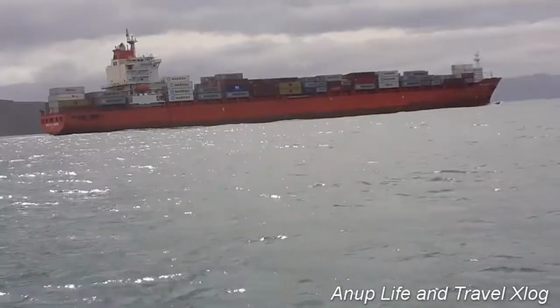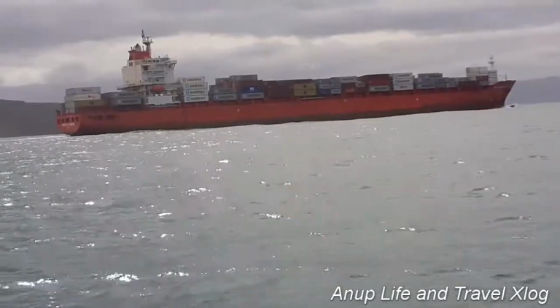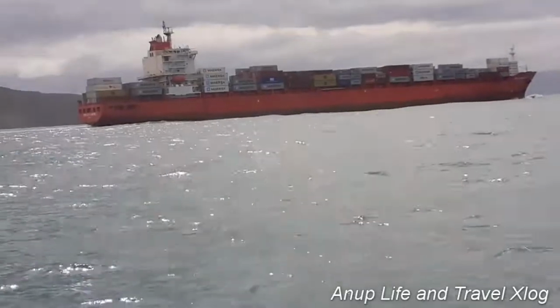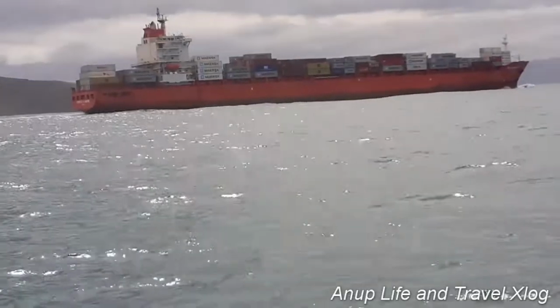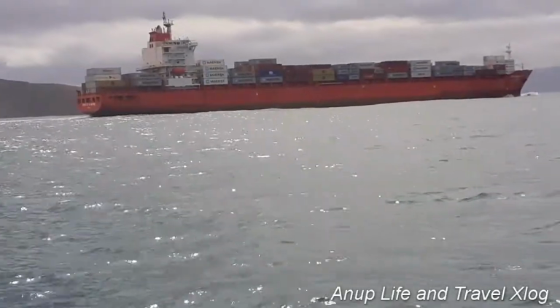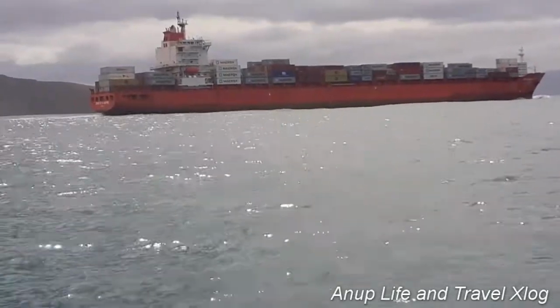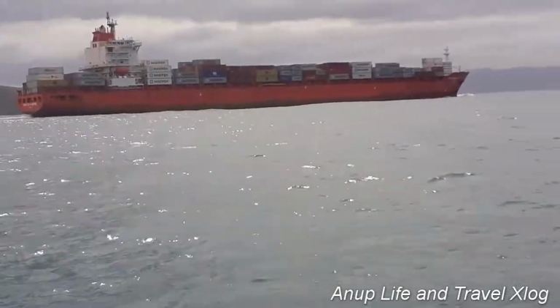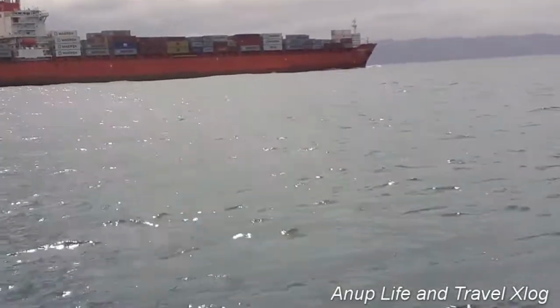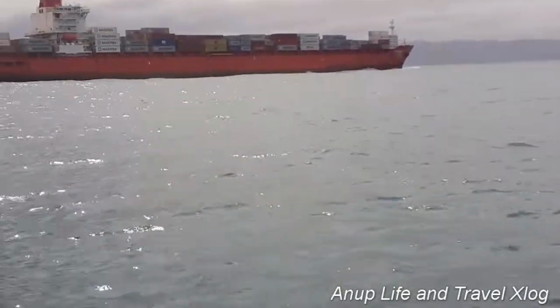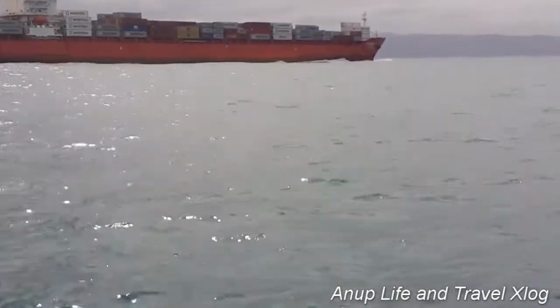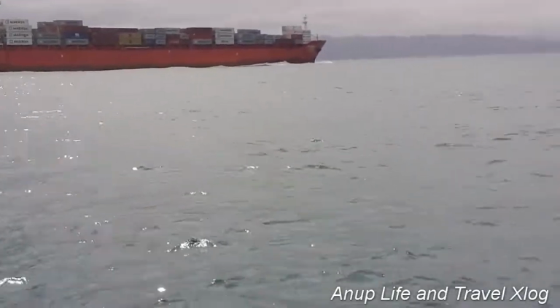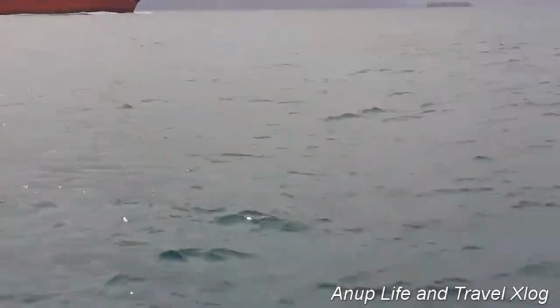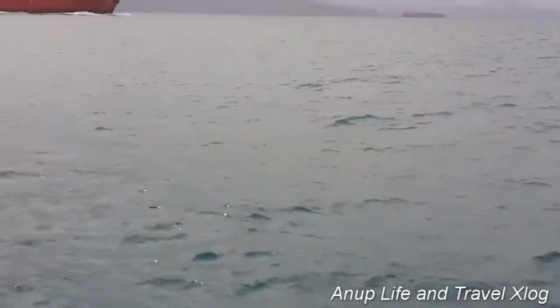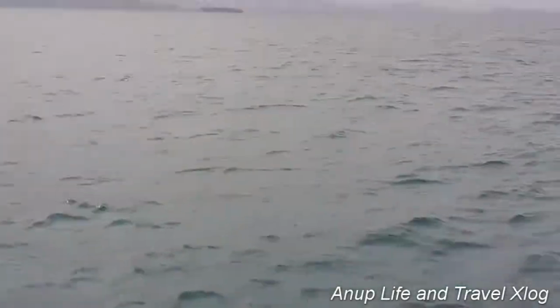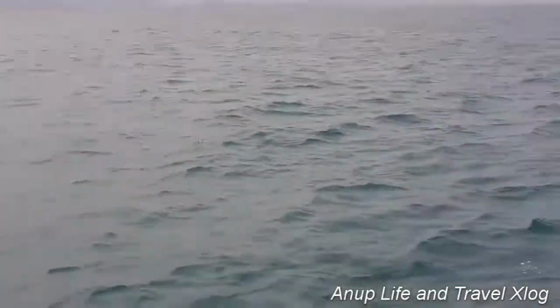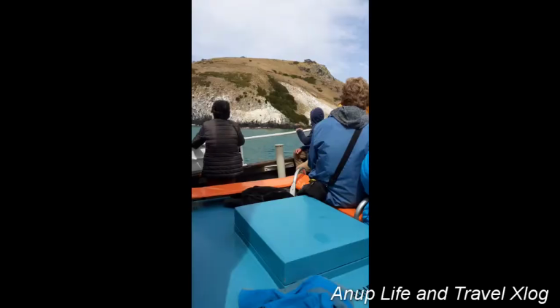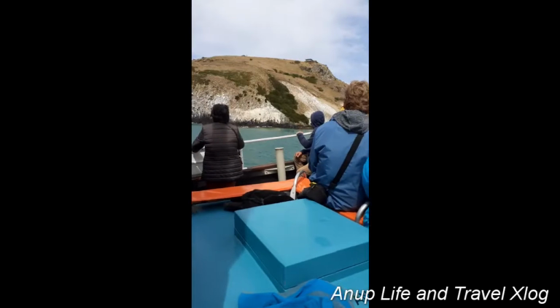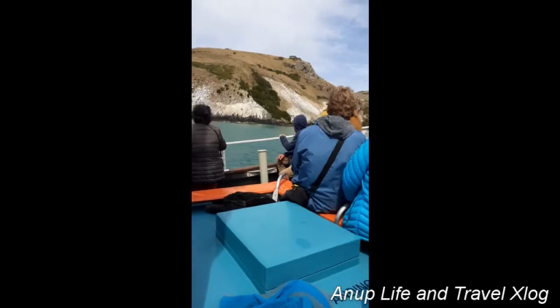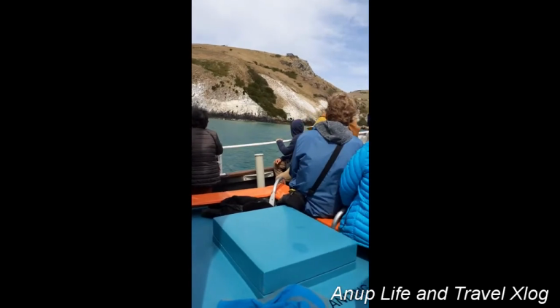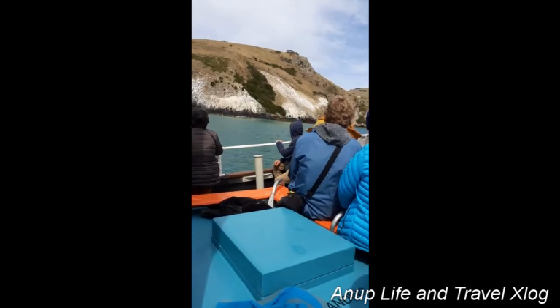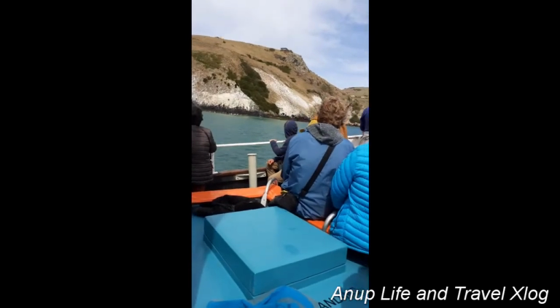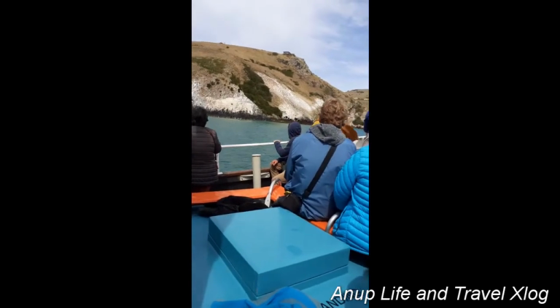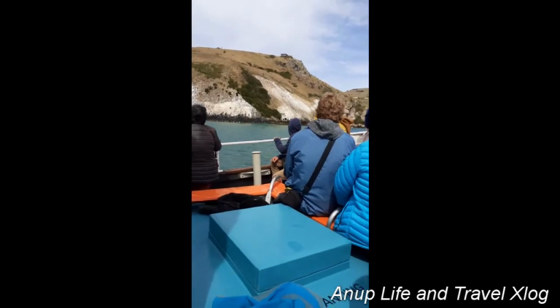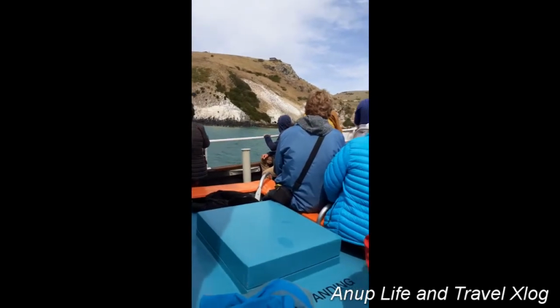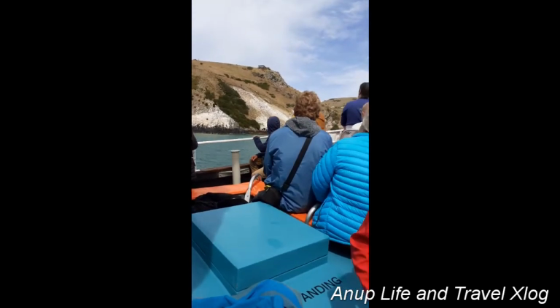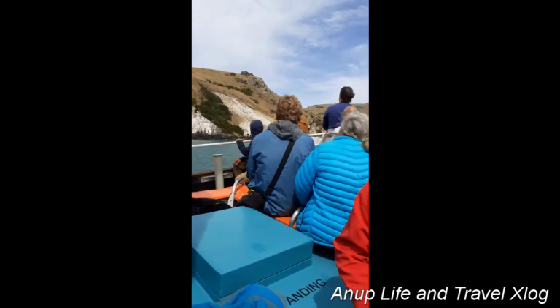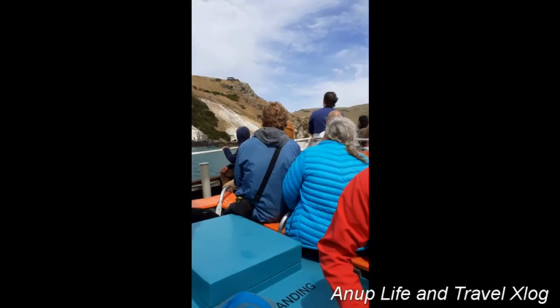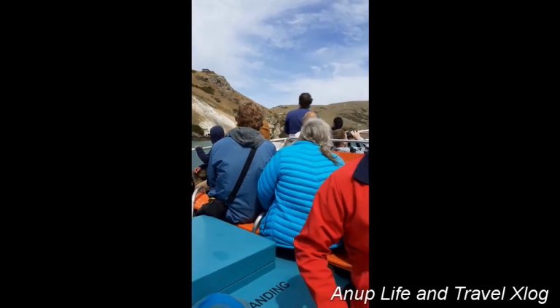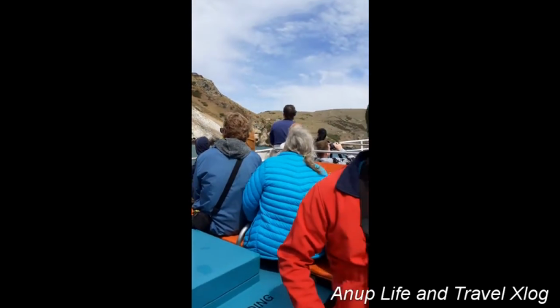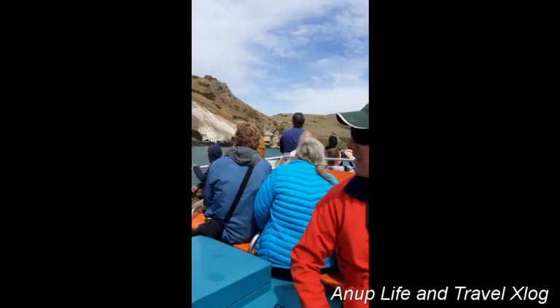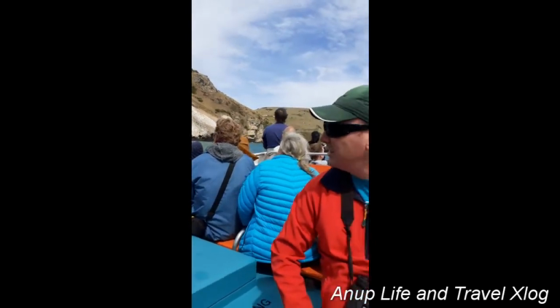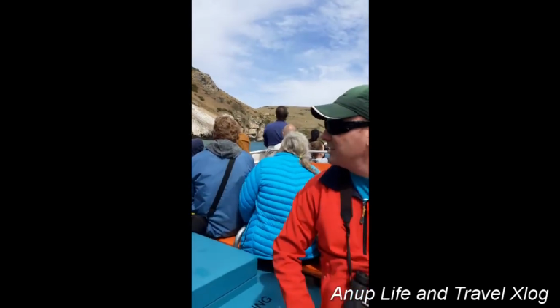Here are the New Zealand fur seals on our left. They've got quite a bit of real estate up there — the other colony on the Chatham Islands is about 17,000.